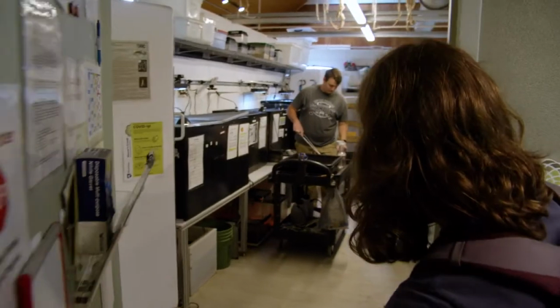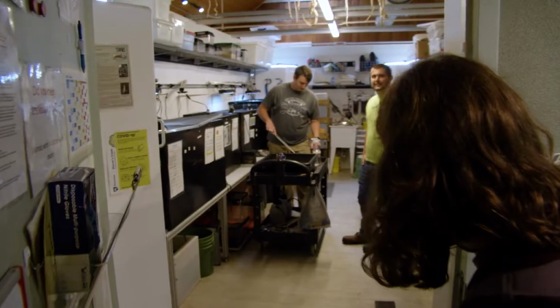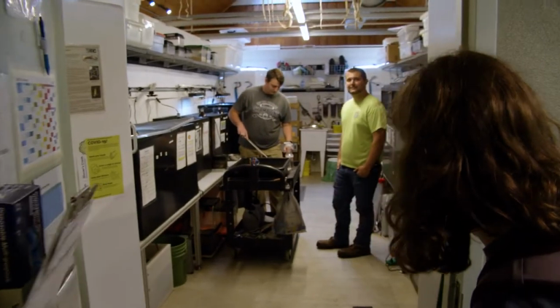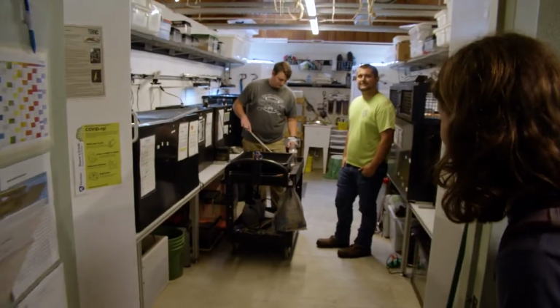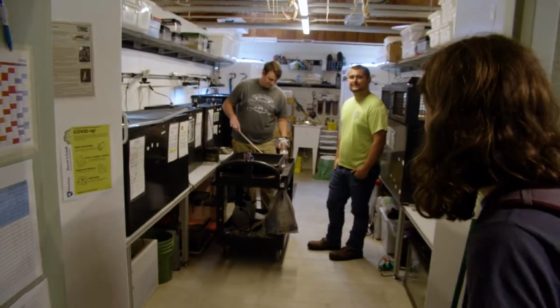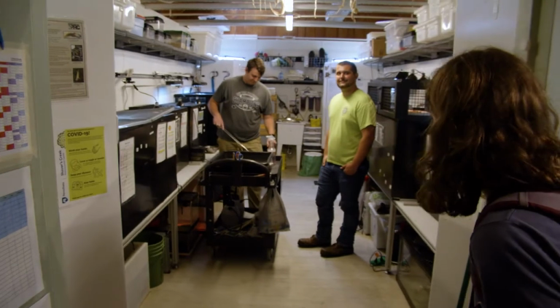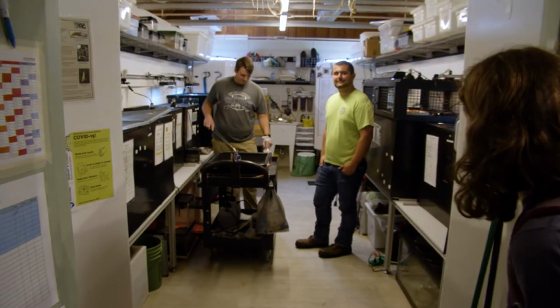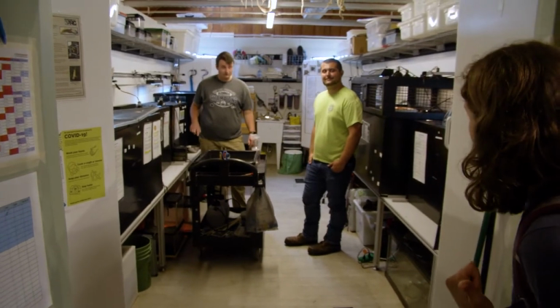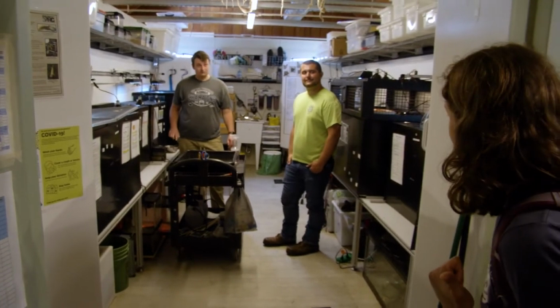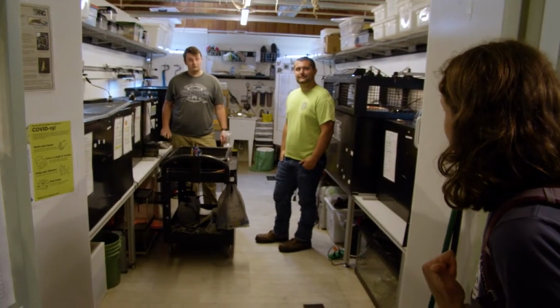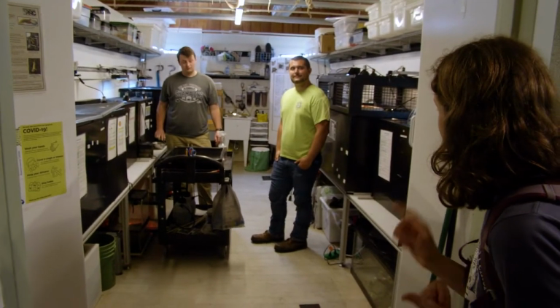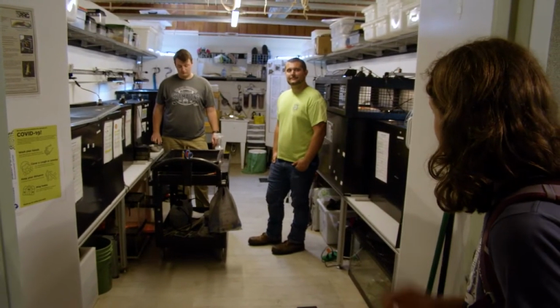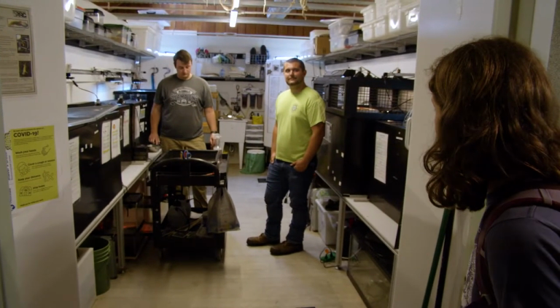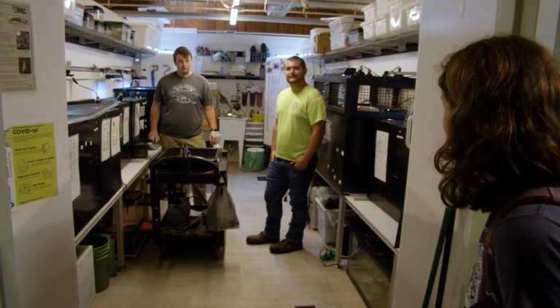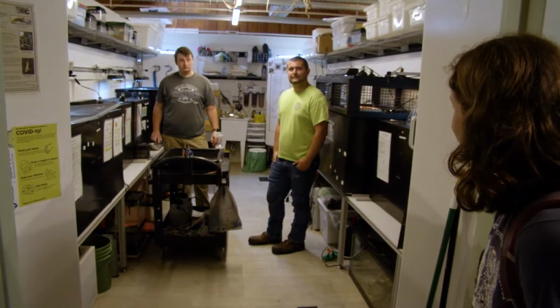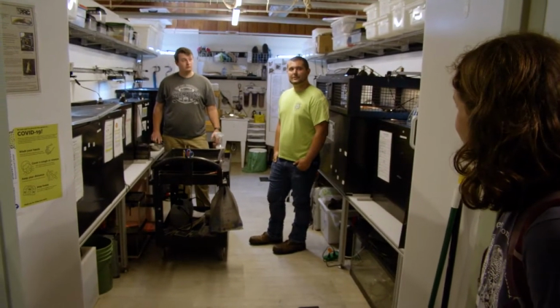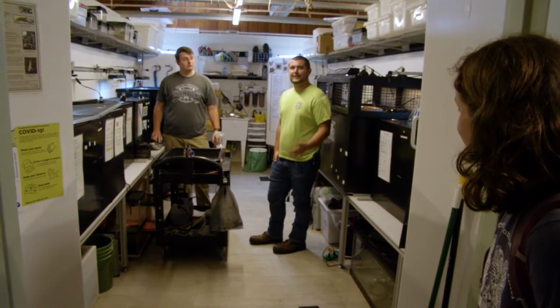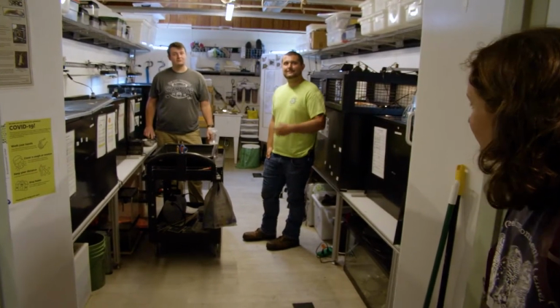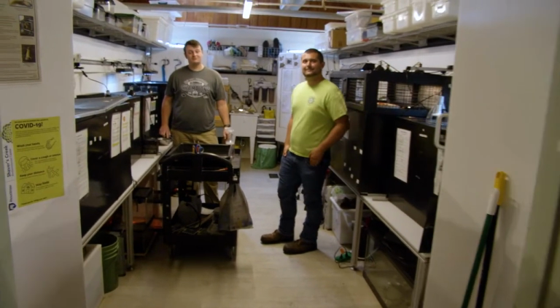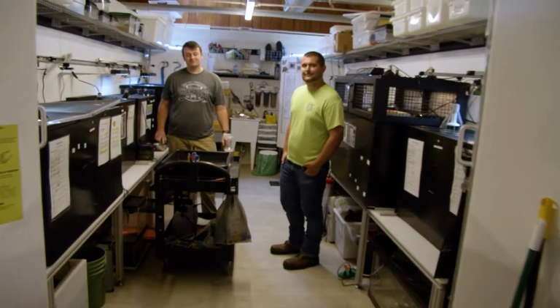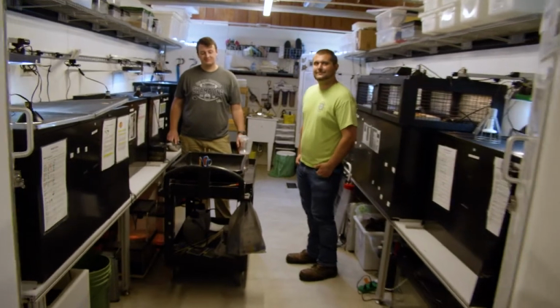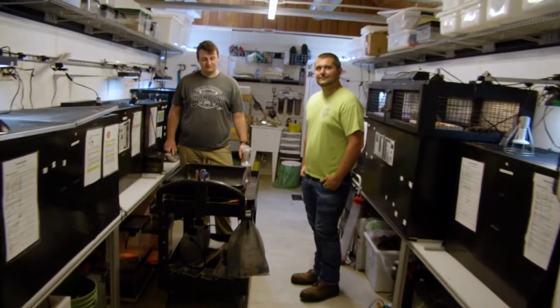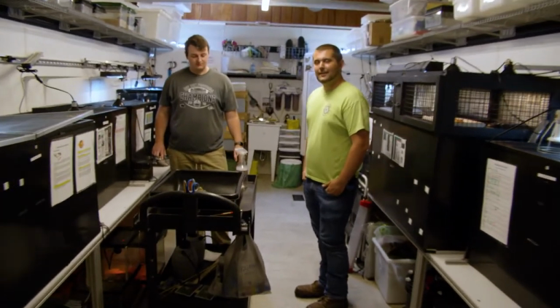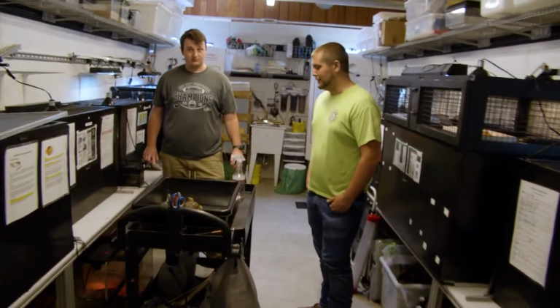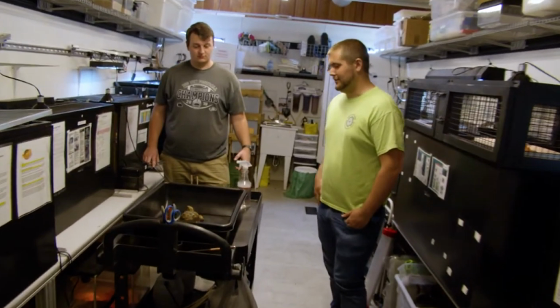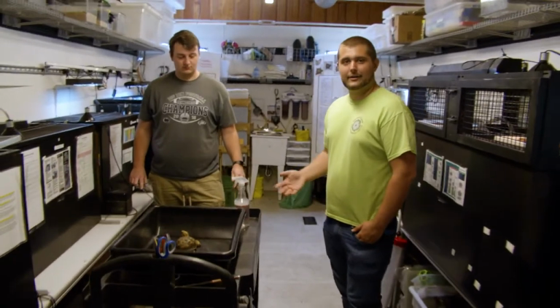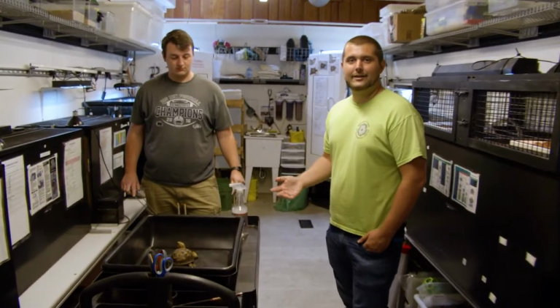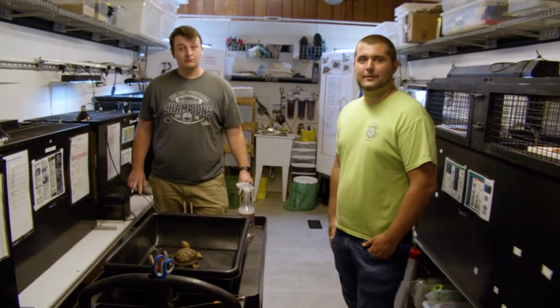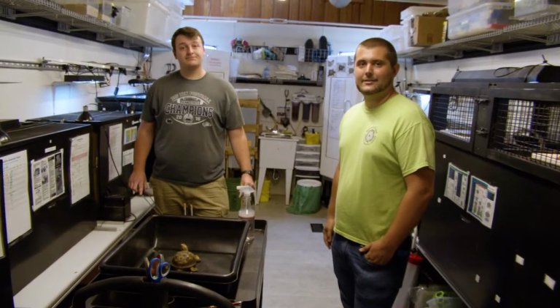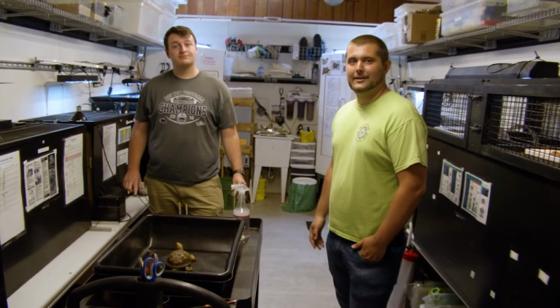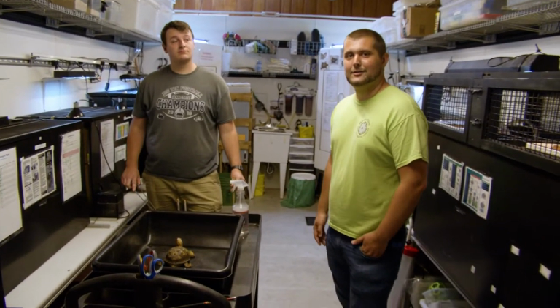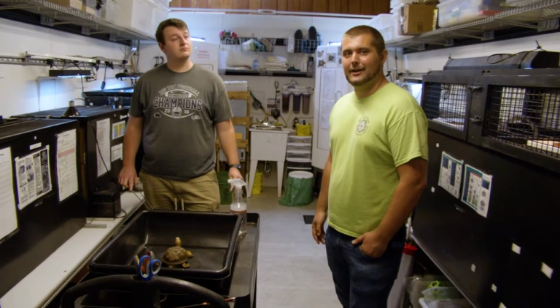Here we are in our Litzinger Herpetarium. There are tons of fun animal ambassadors for us to meet. Let's see if we can find Joe to give us a behind-the-scenes peek. Joe welcomes us in. We're doing some target training here with our box turtle, Taco.